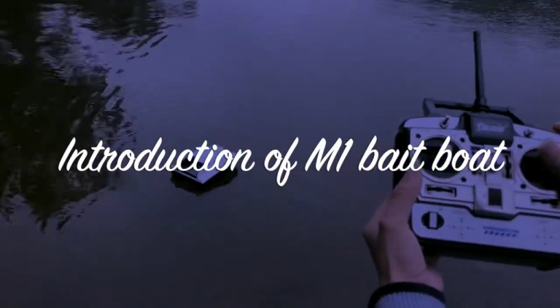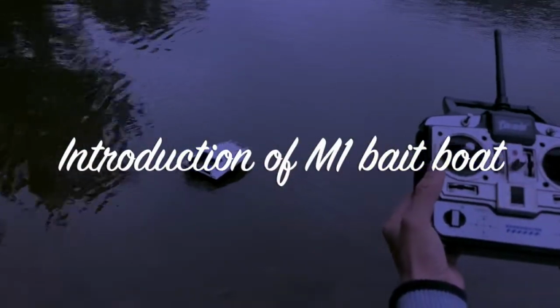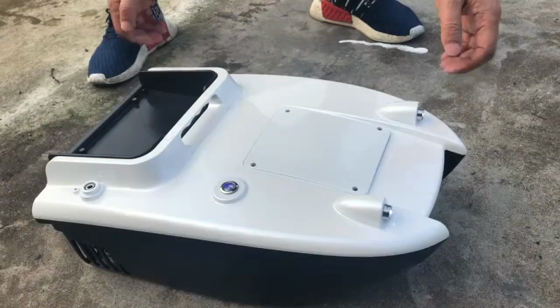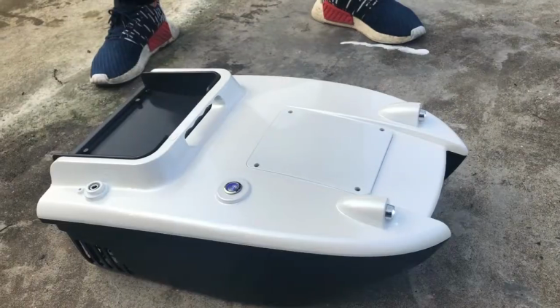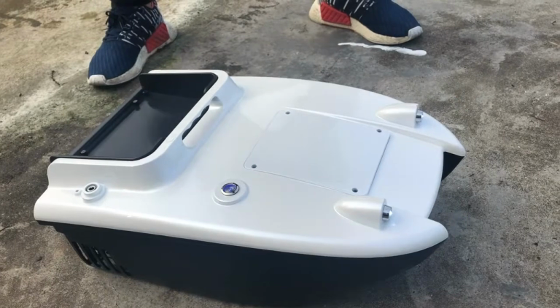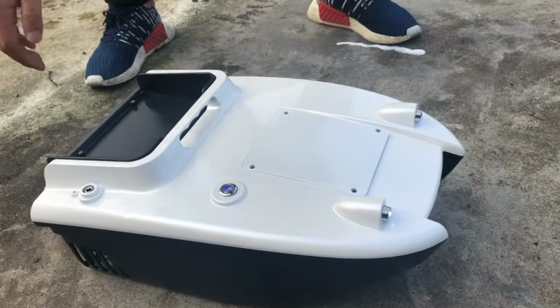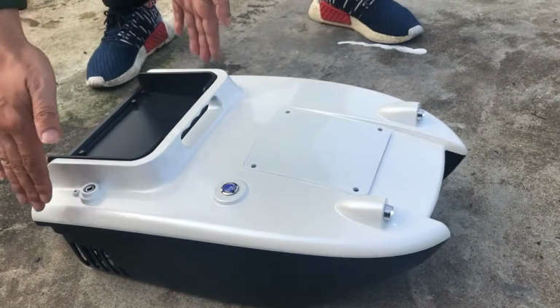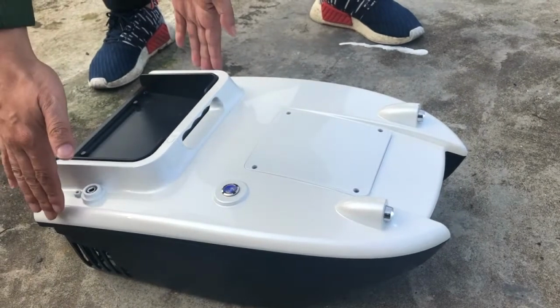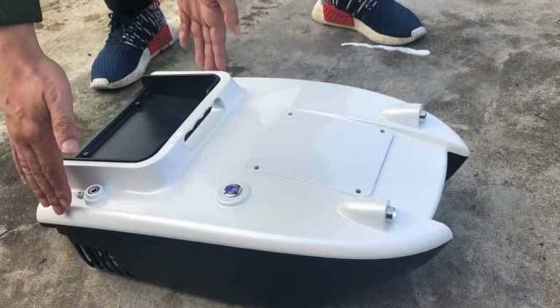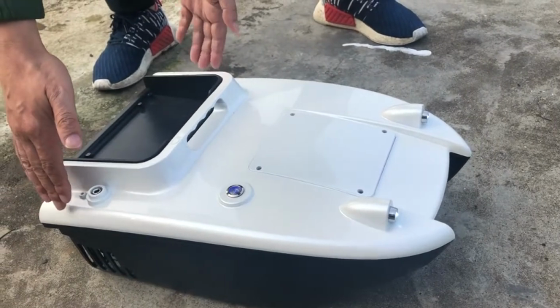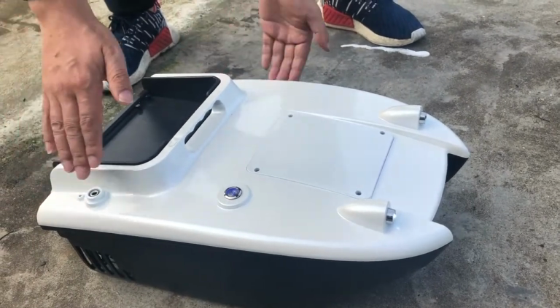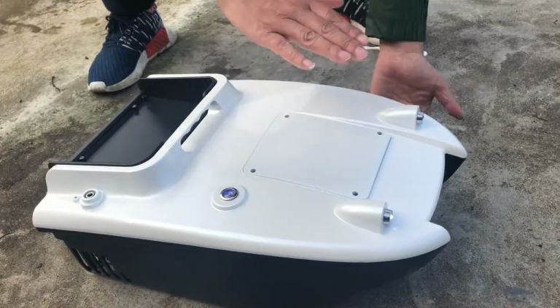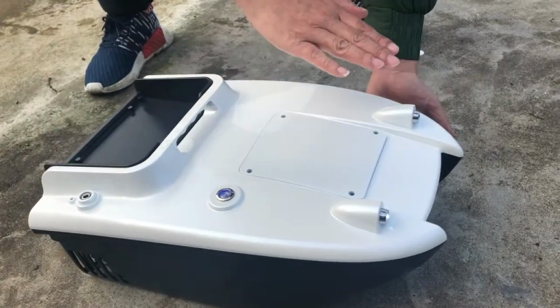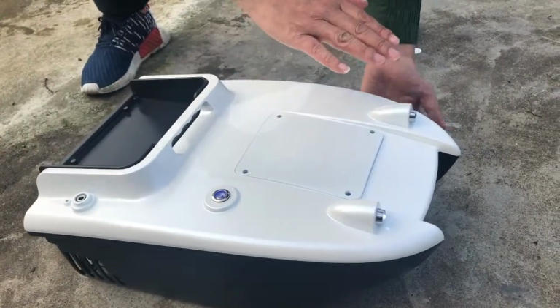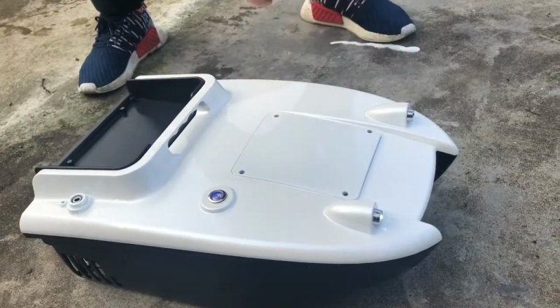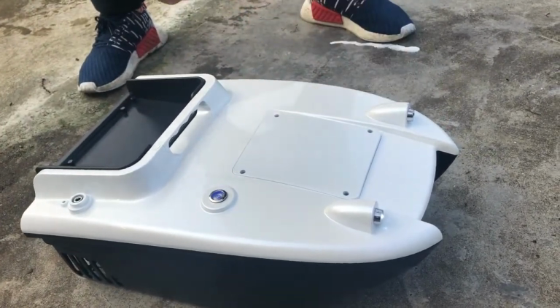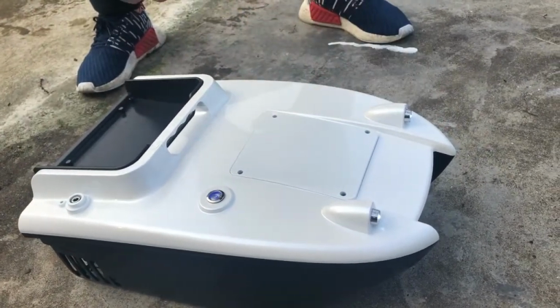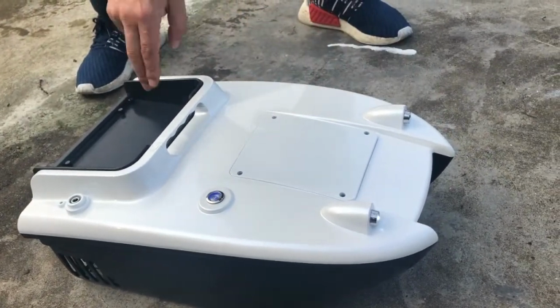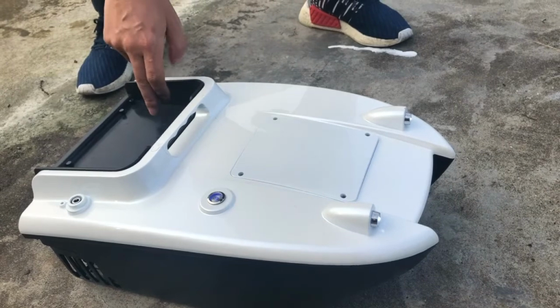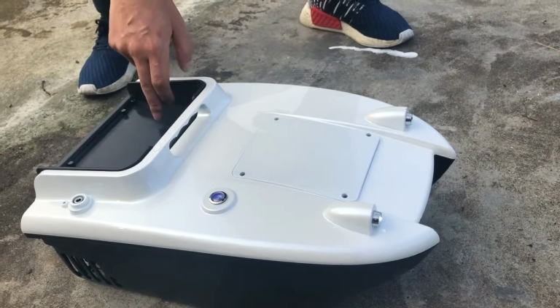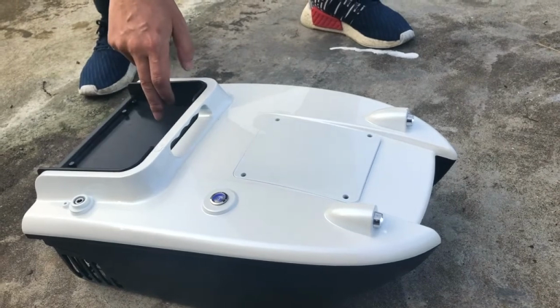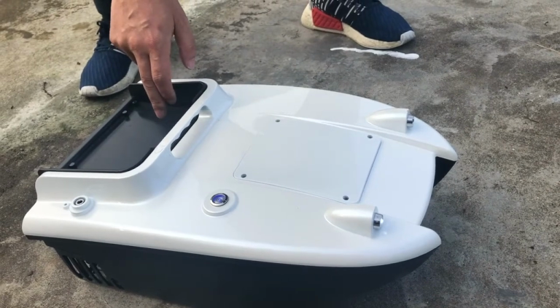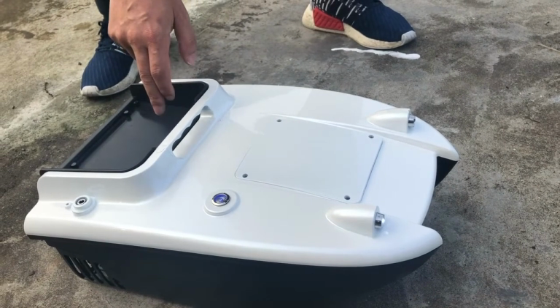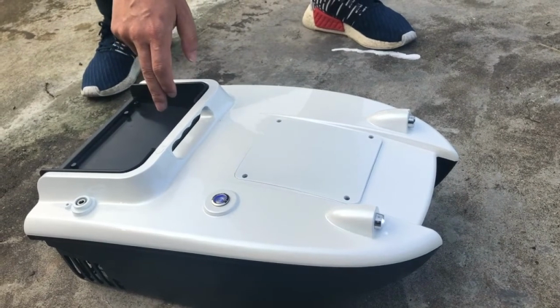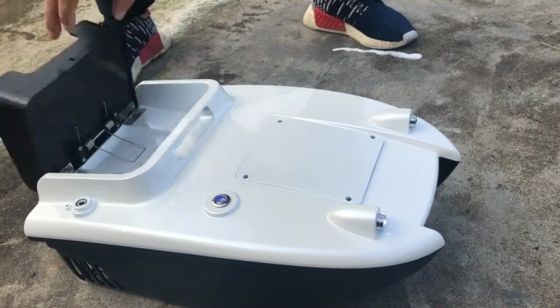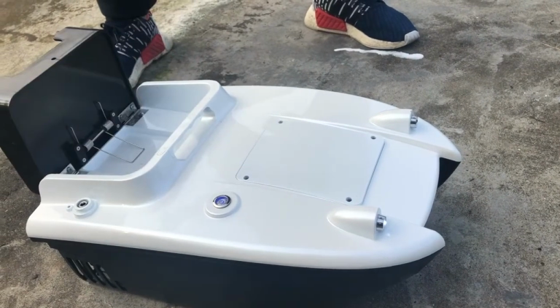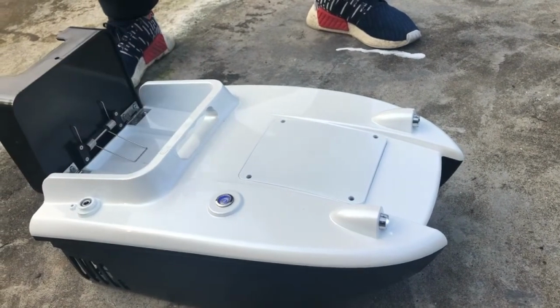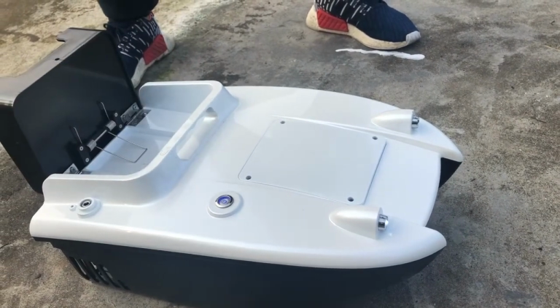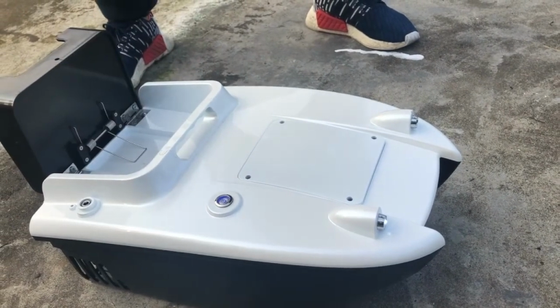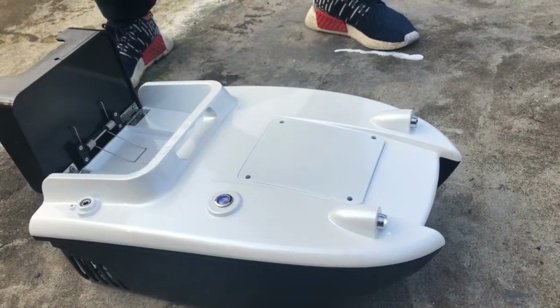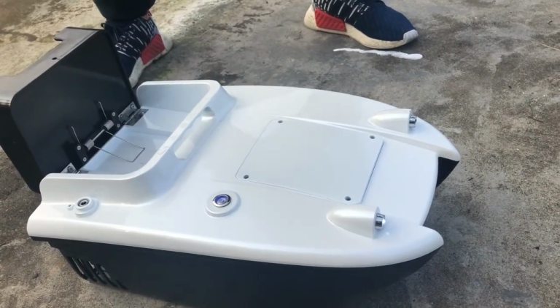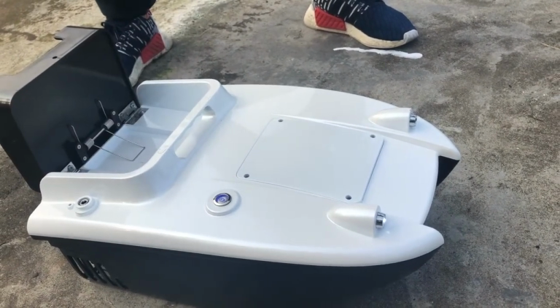The hull is 45 cm long, 29 cm wide and 19 cm high. The bait bin is designed as a hopper with a loading capacity of 1 kg.